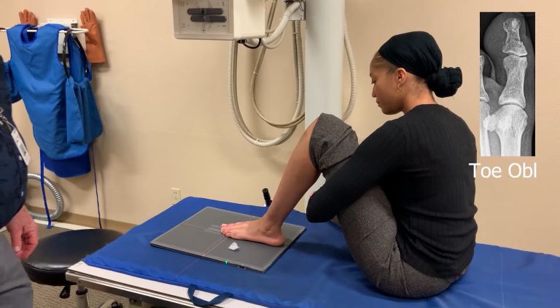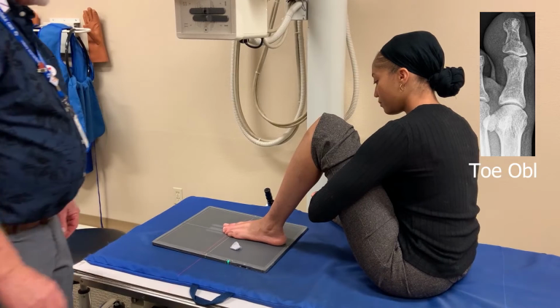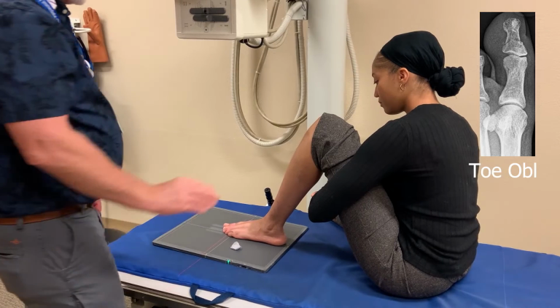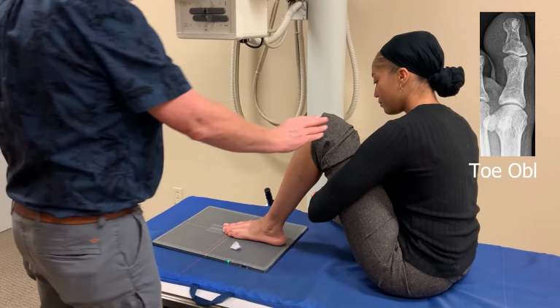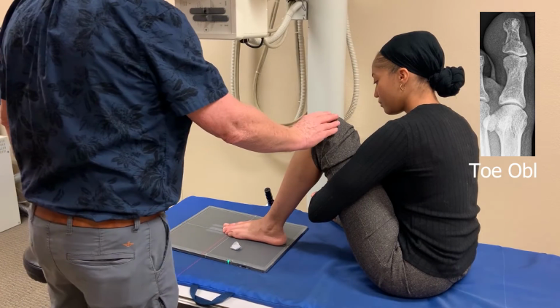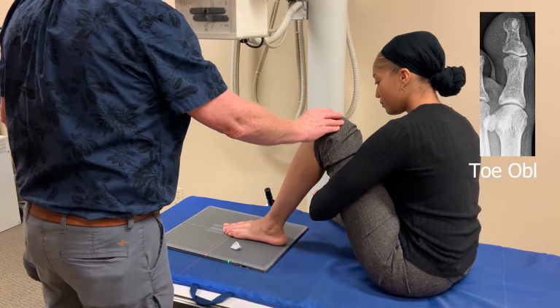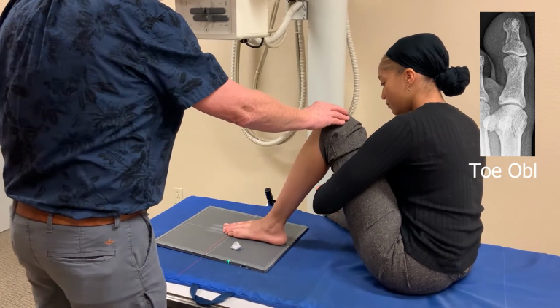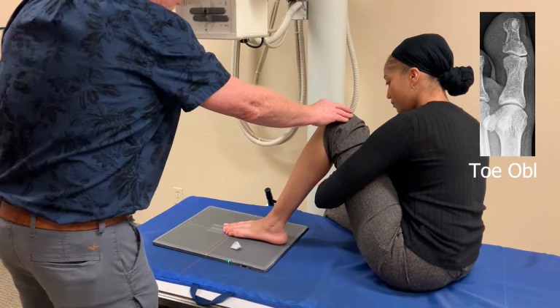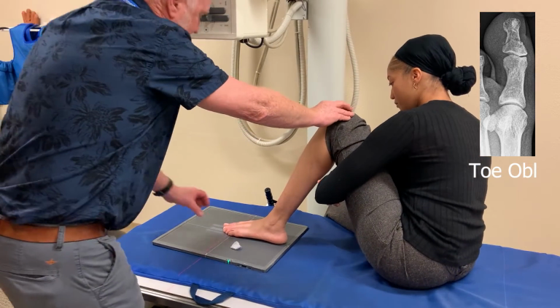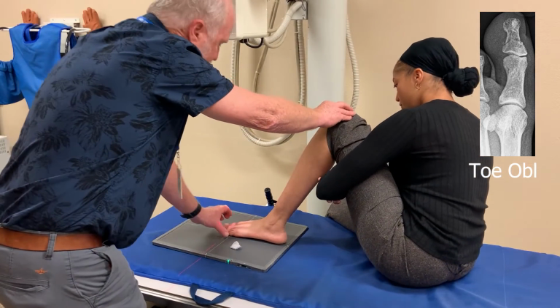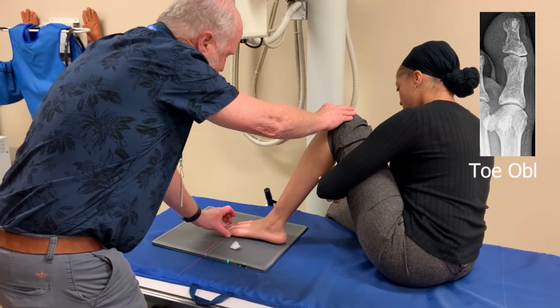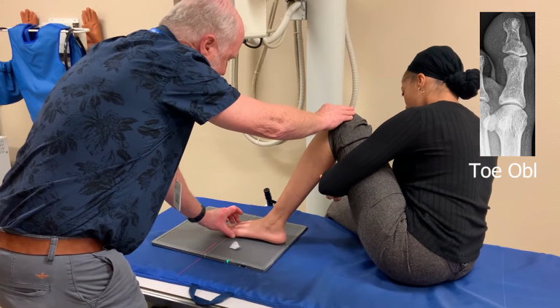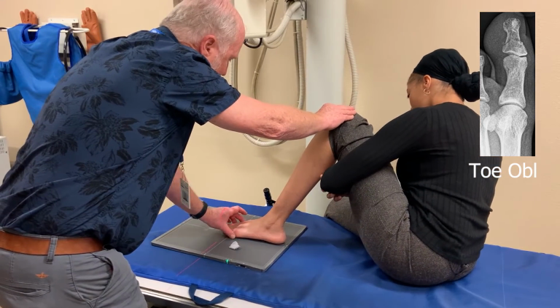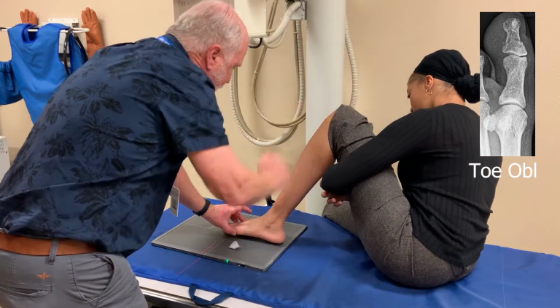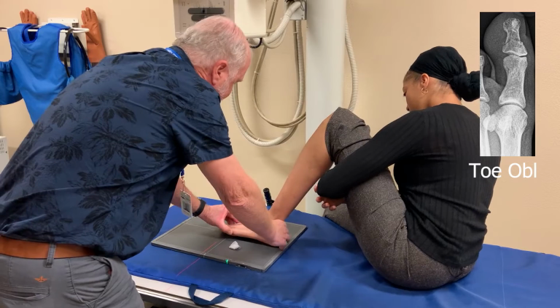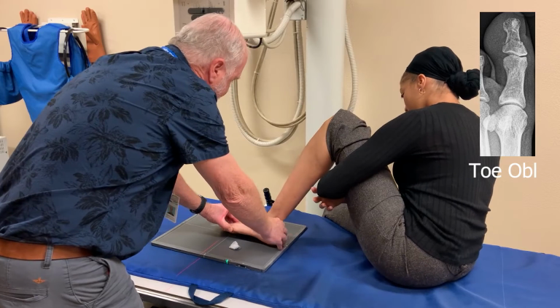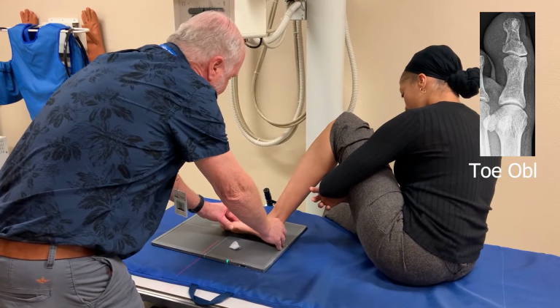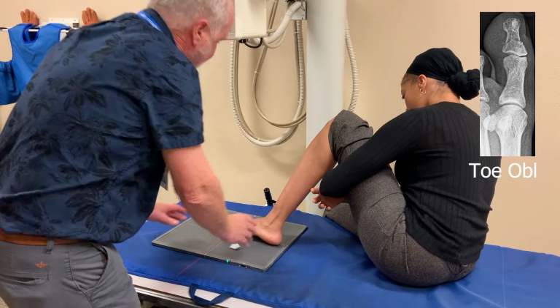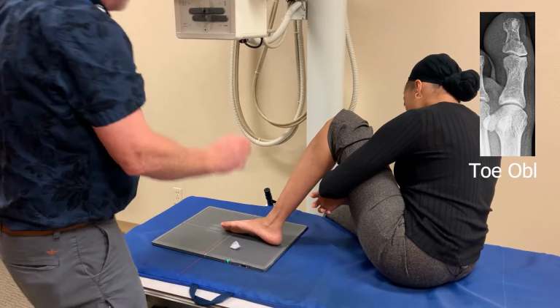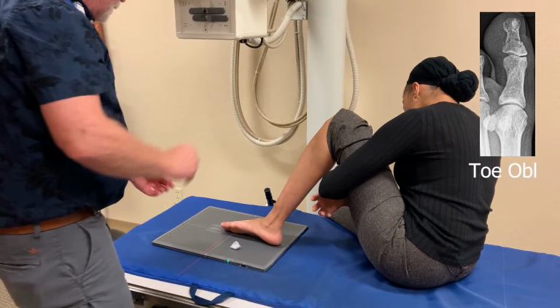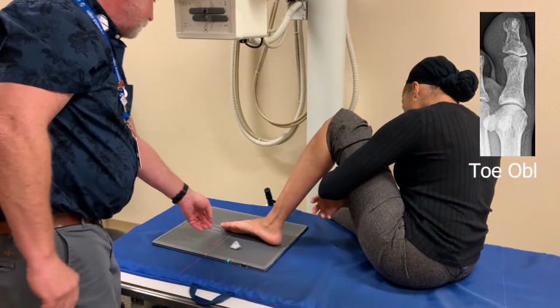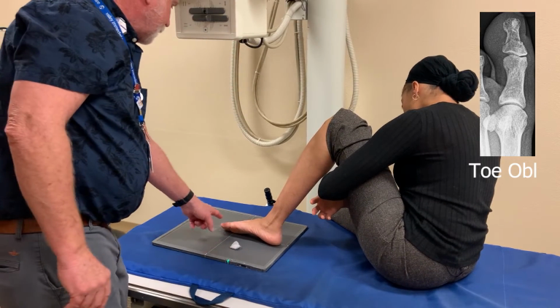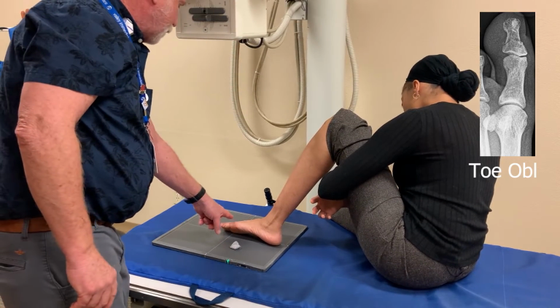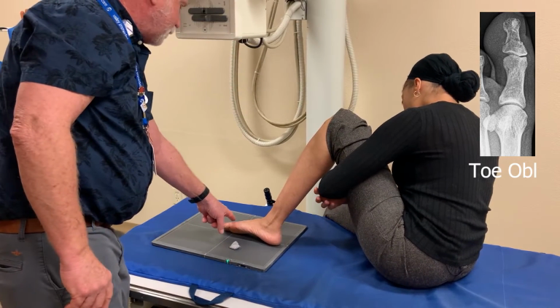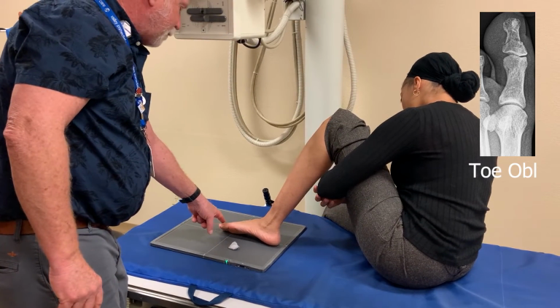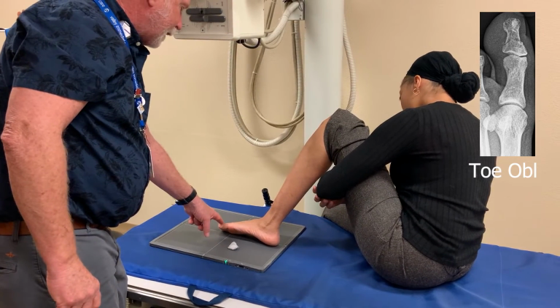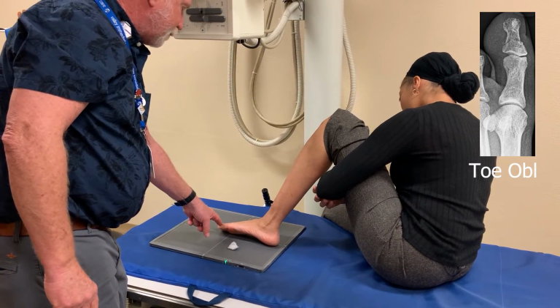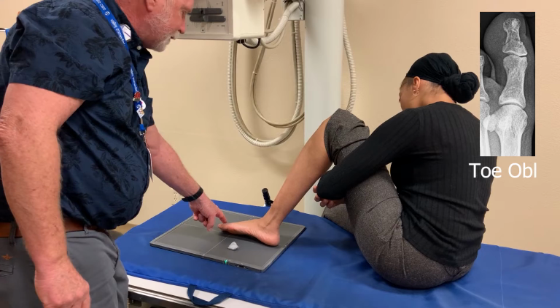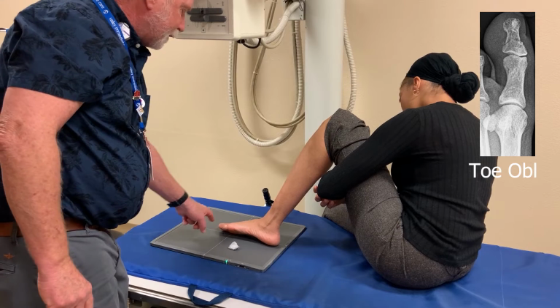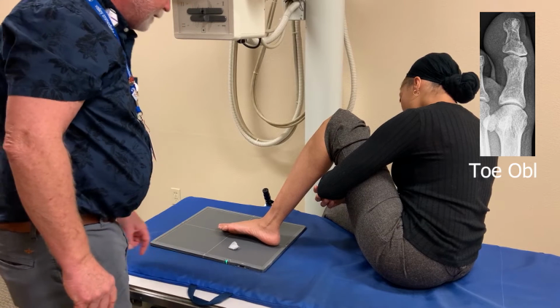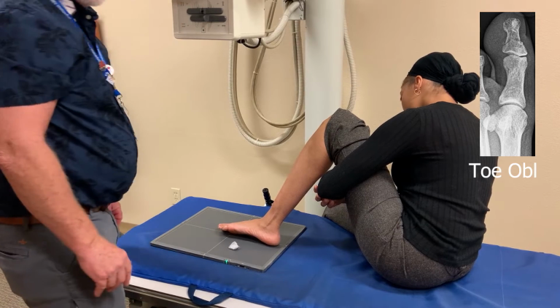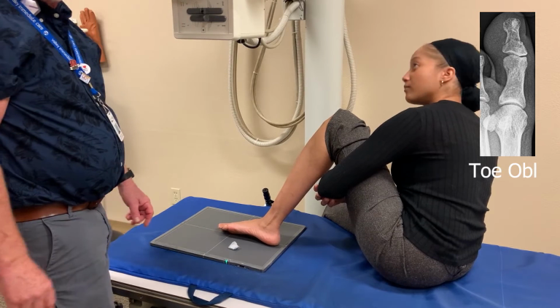Our oblique is pretty easy. You have the roll of the knee inward, just like we do on the oblique foot. Let the foot roll up a little bit. There's our oblique. If we don't roll up too far, we're probably not going to superimpose these other toes over that second toe.